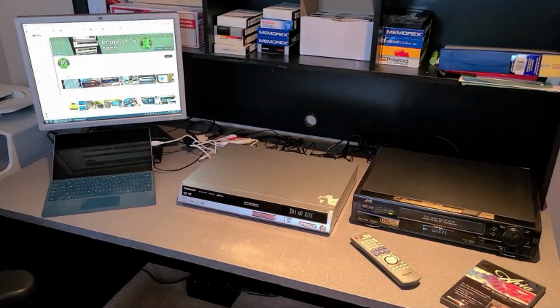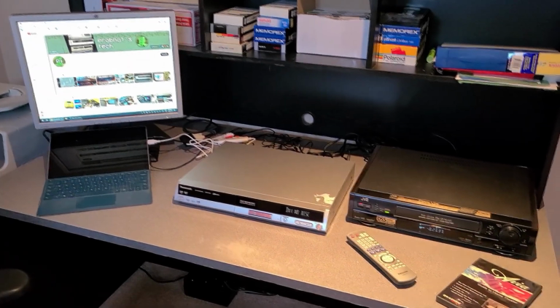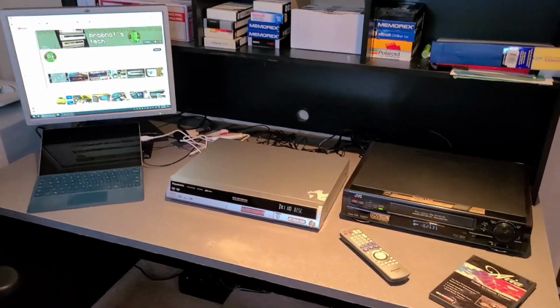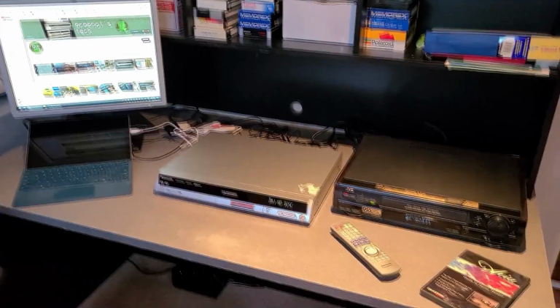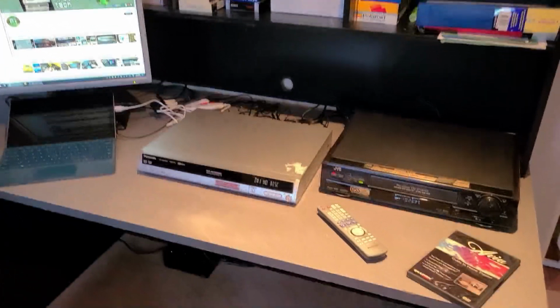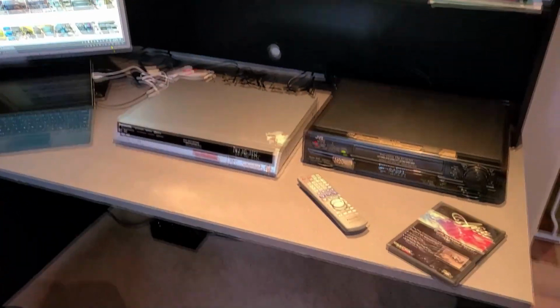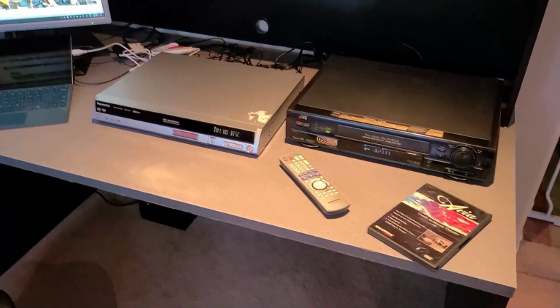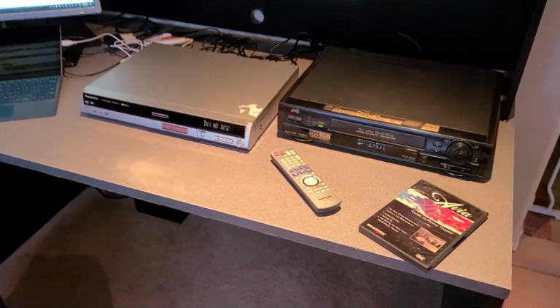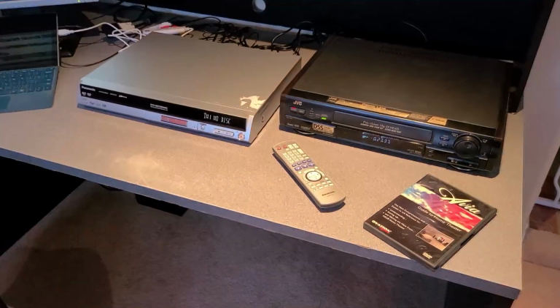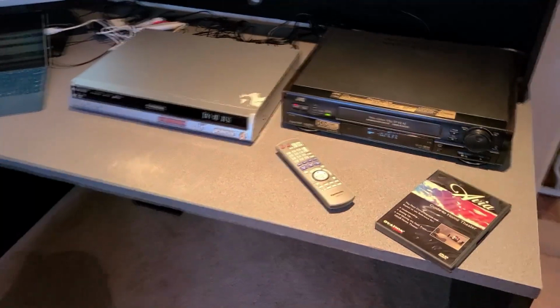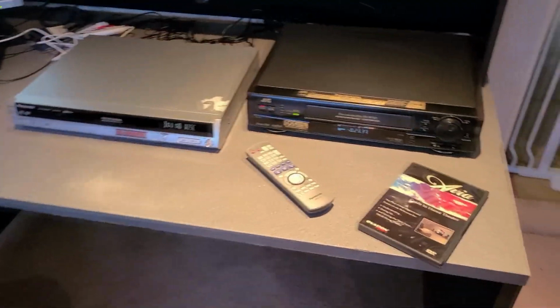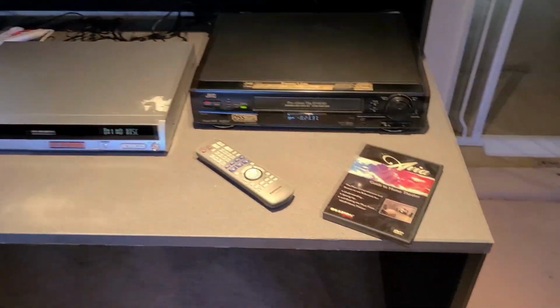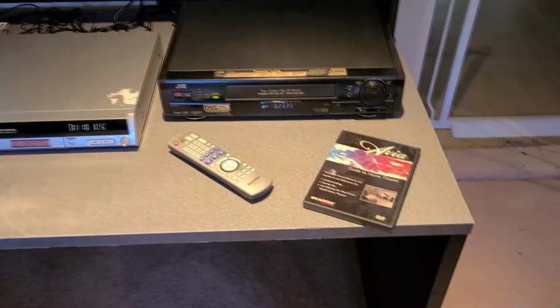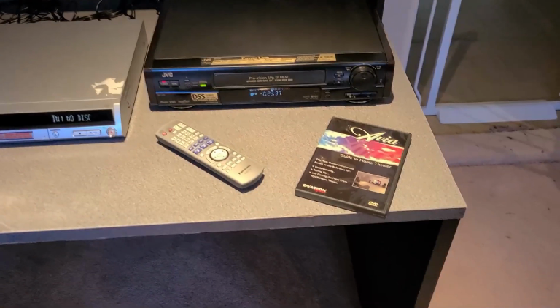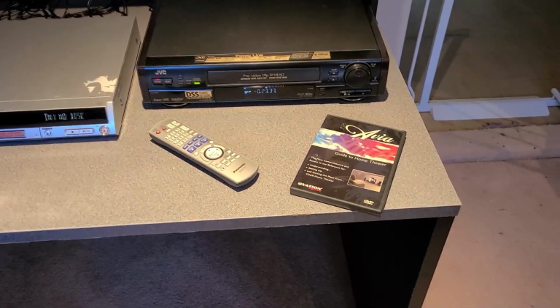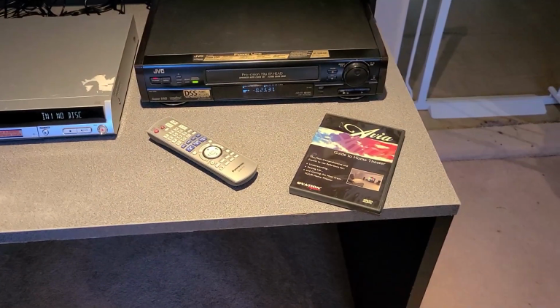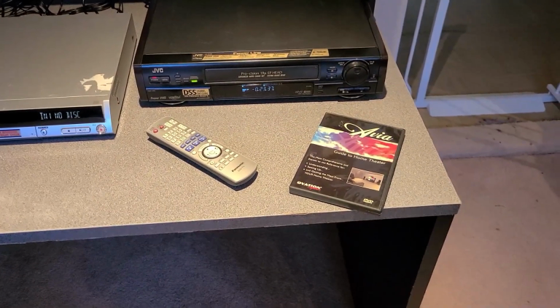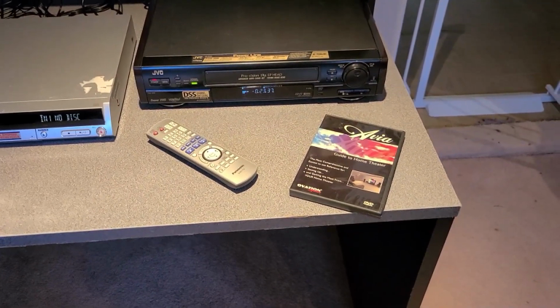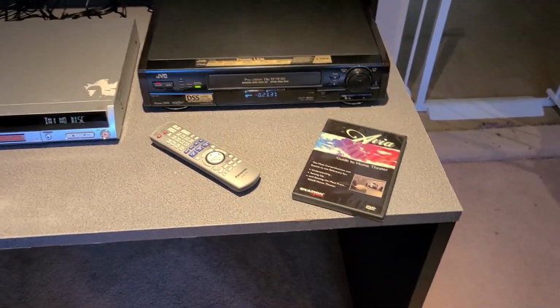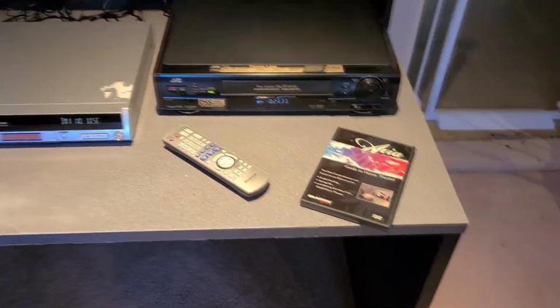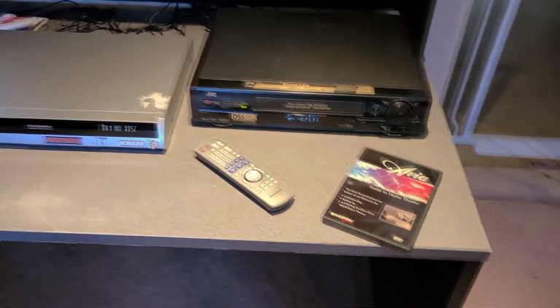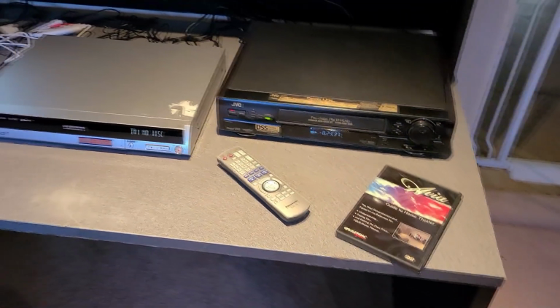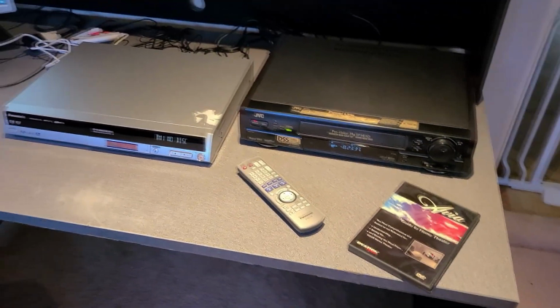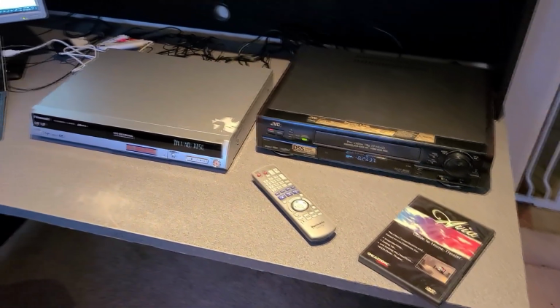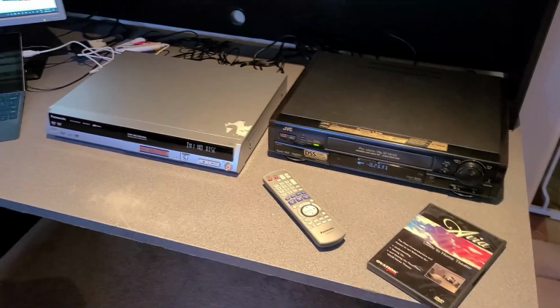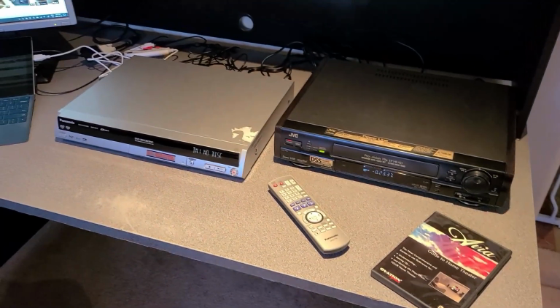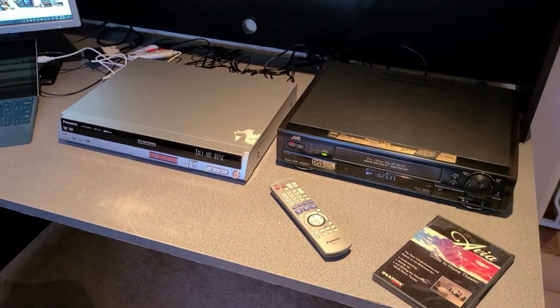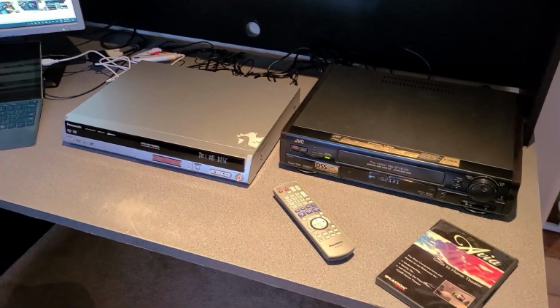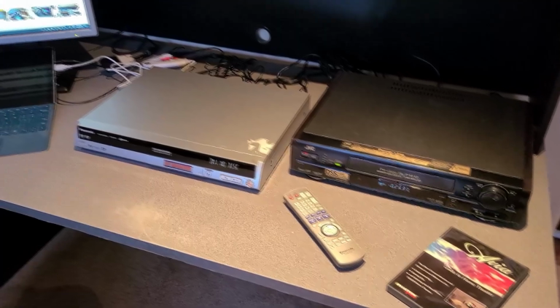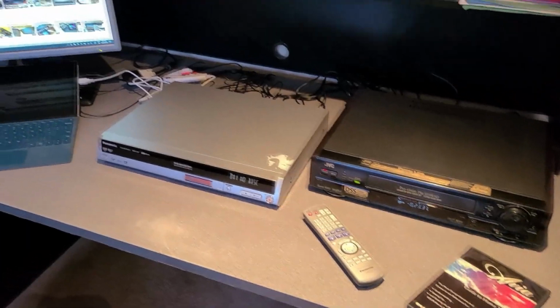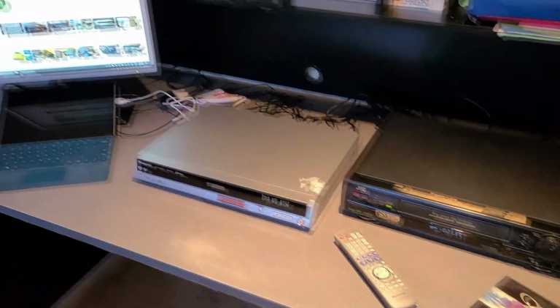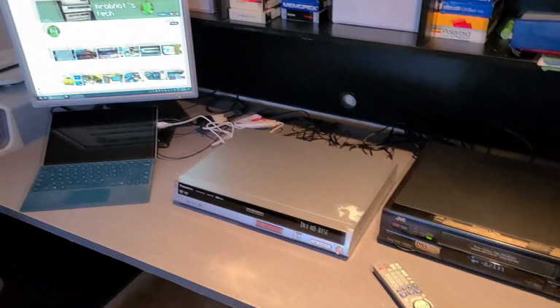Hey folks. Today I wanted to show you this new DVD I got for testing video captures and quality of VHS and beta machines.